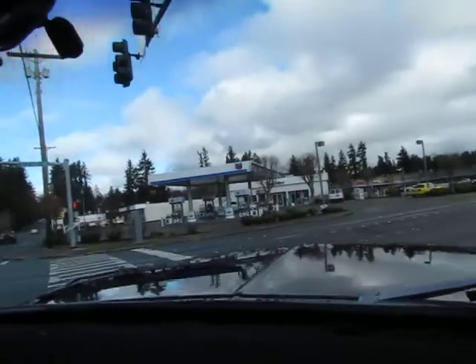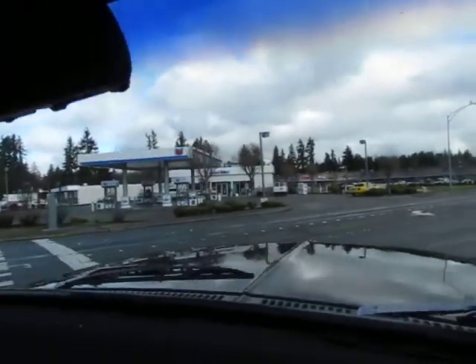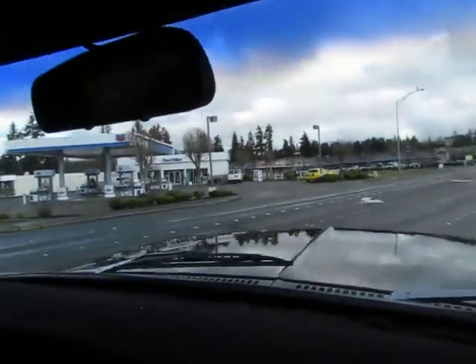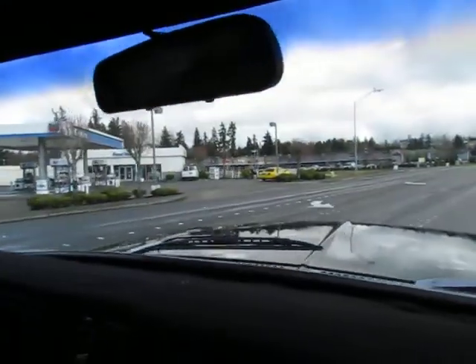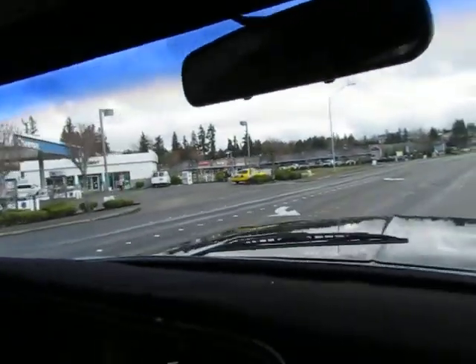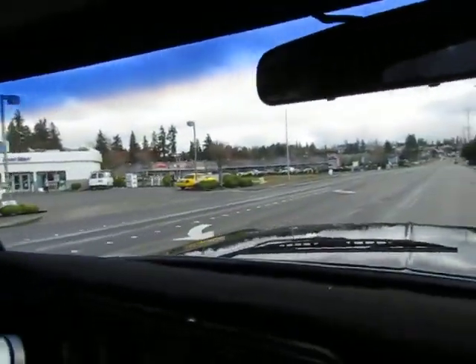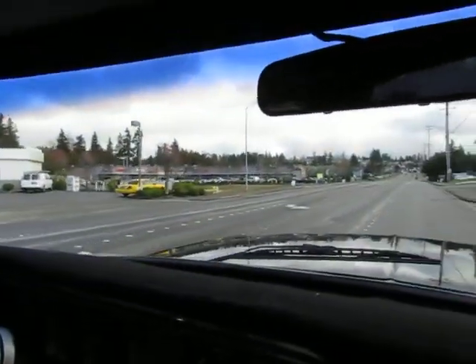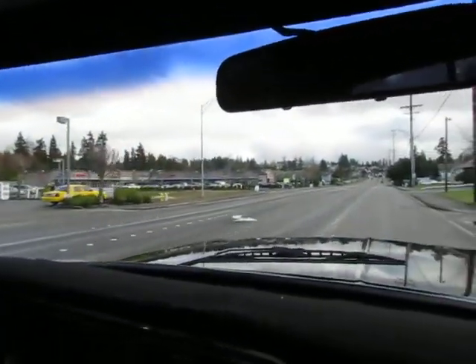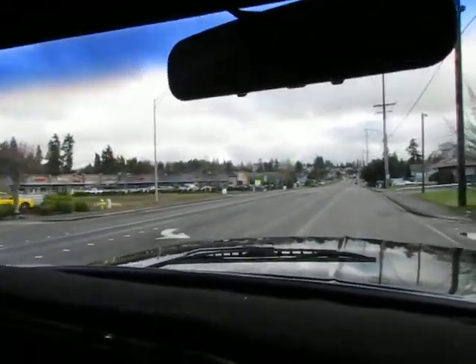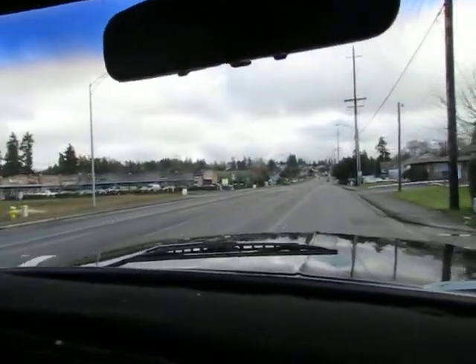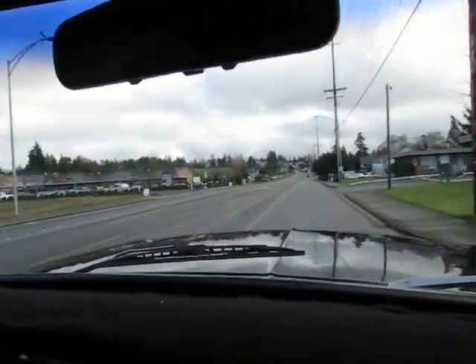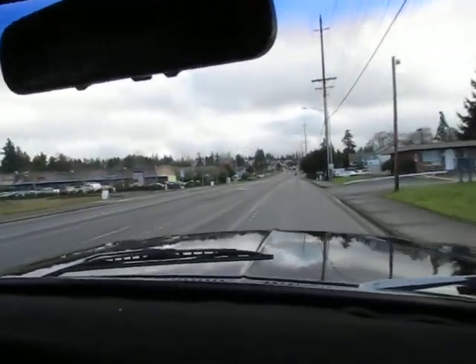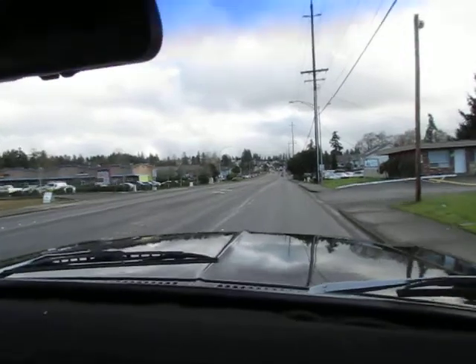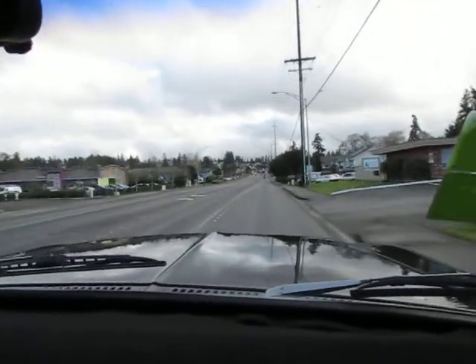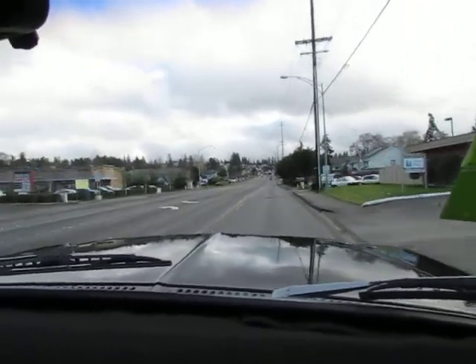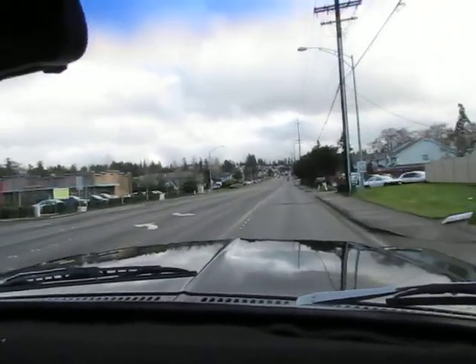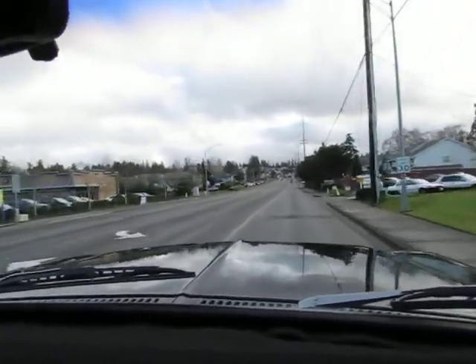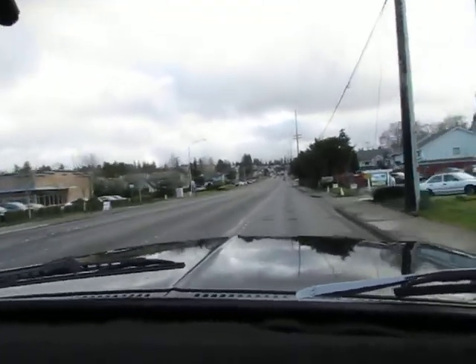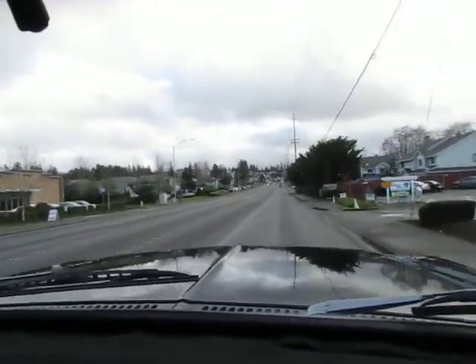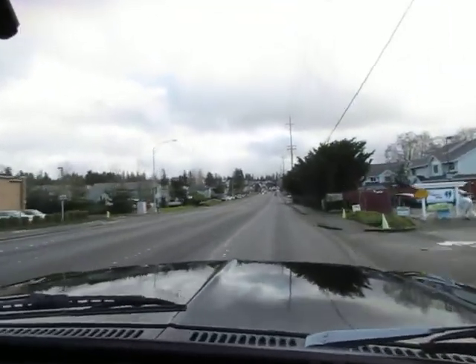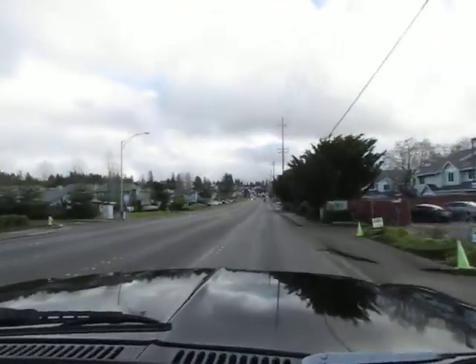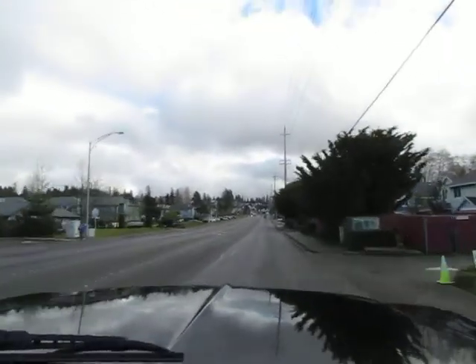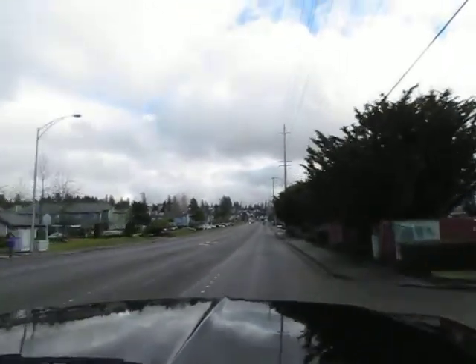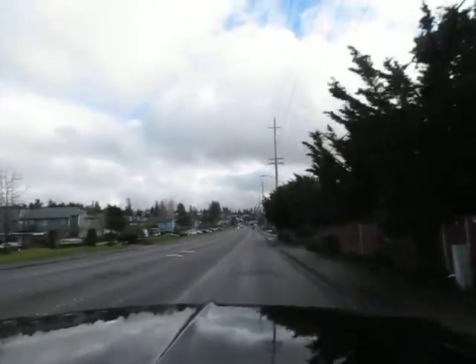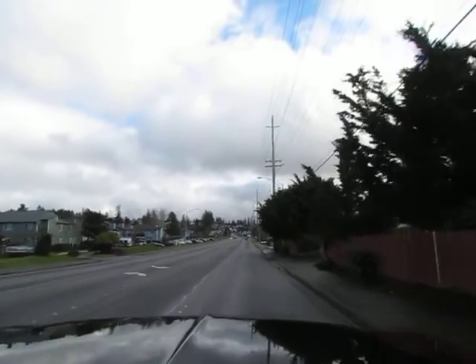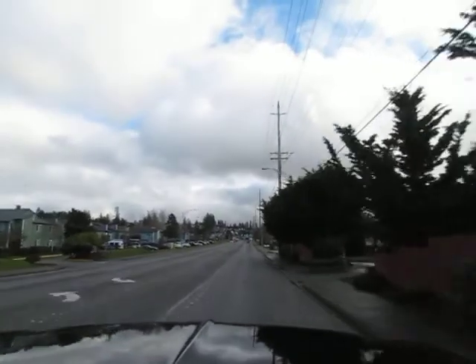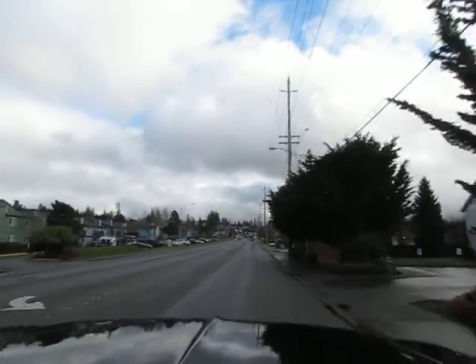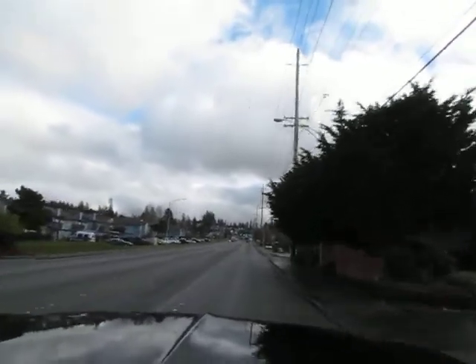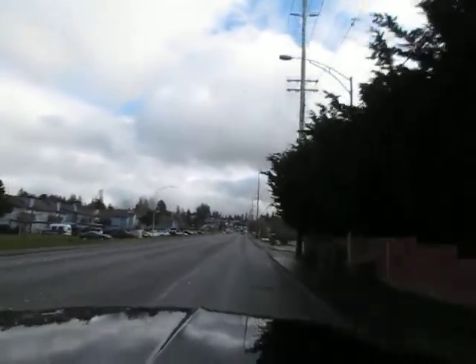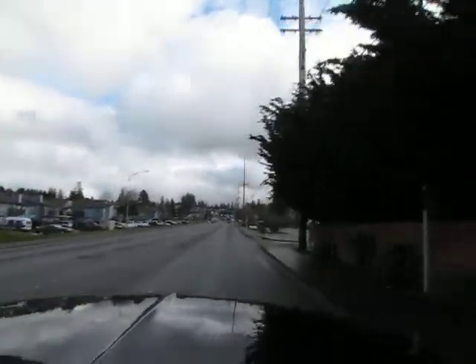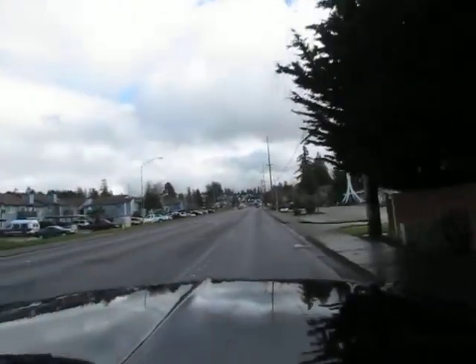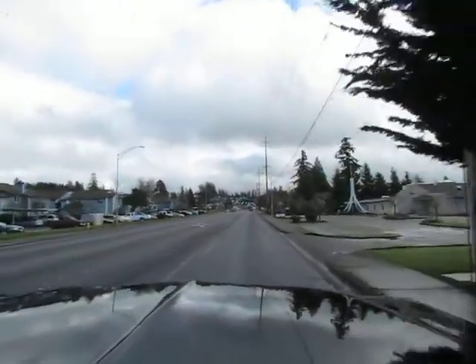Okay, here we go — our test drive. 79 quarts. That's quite a rig here. If you like lifted trucks, this is a good one. Heavy duty.